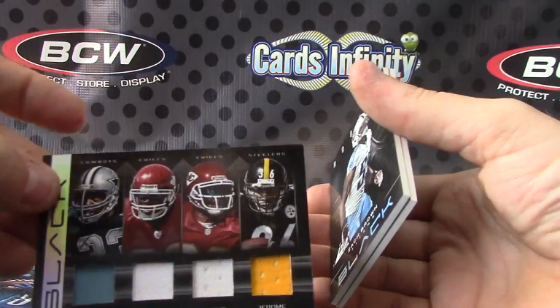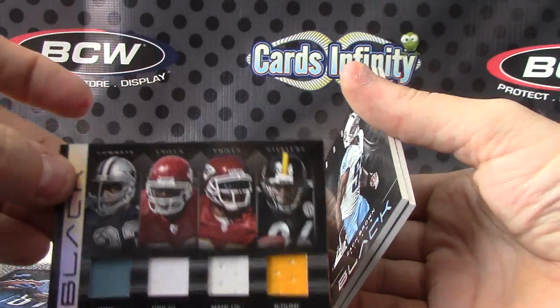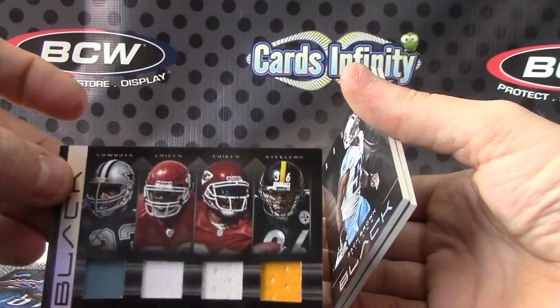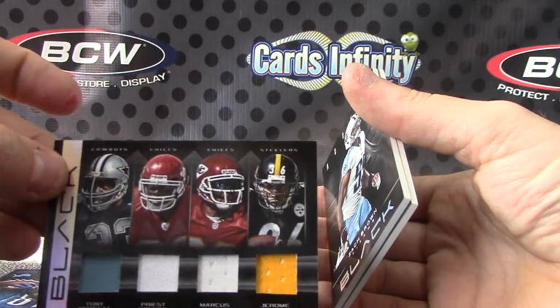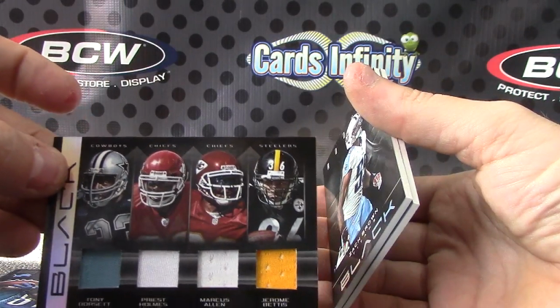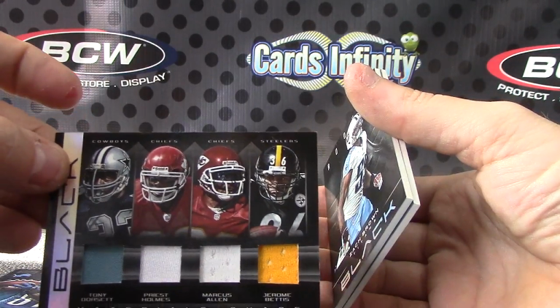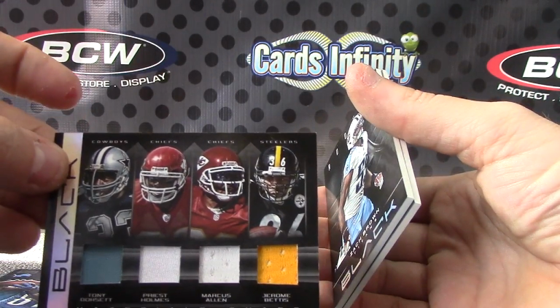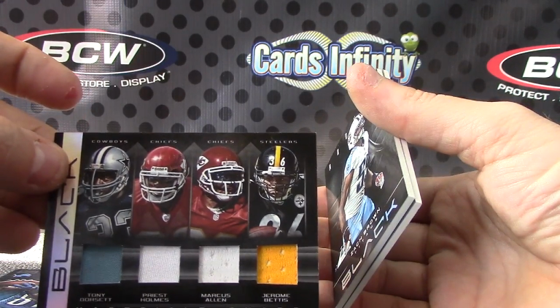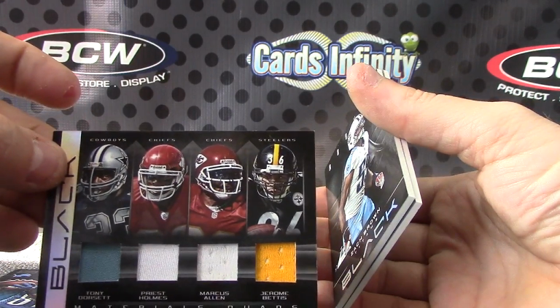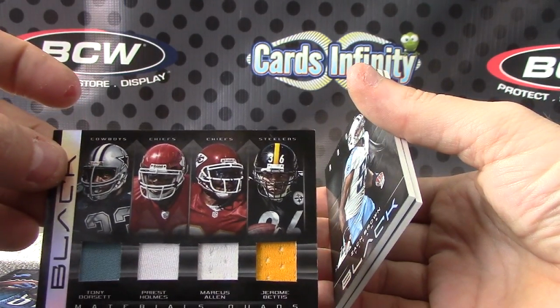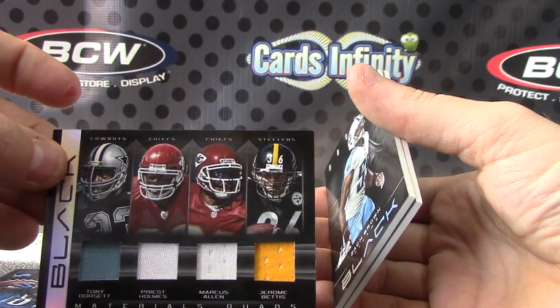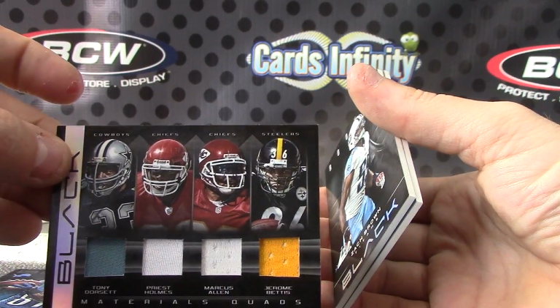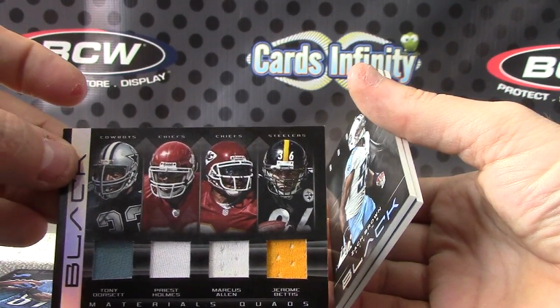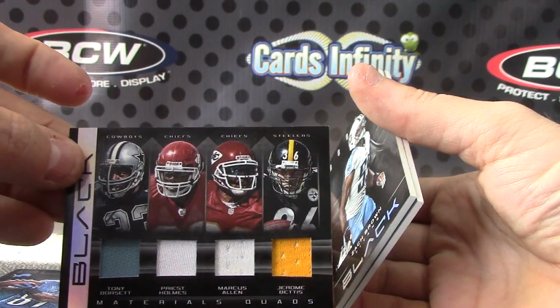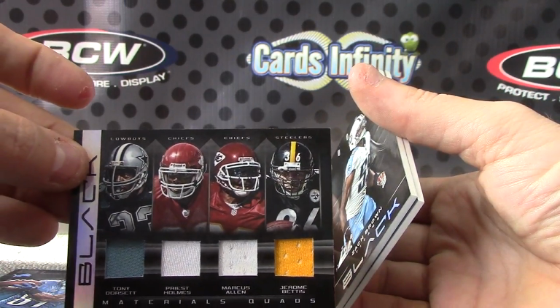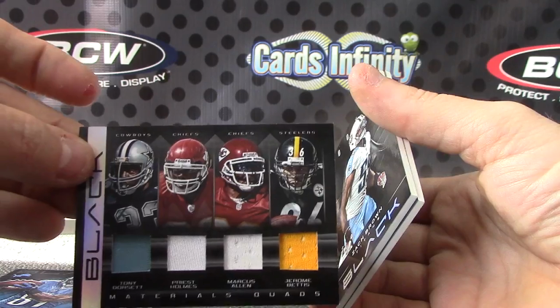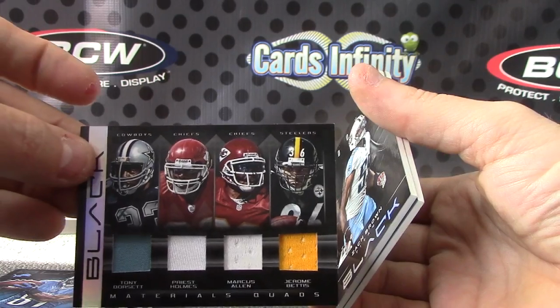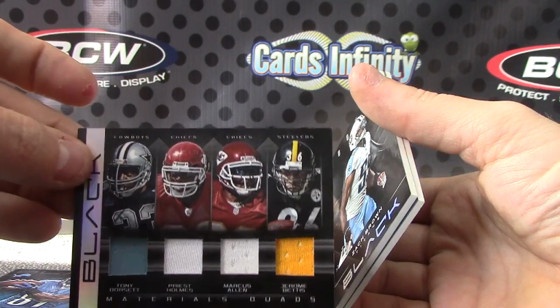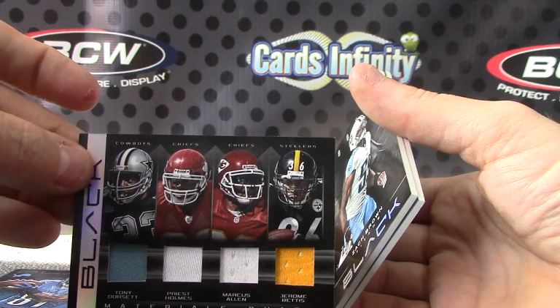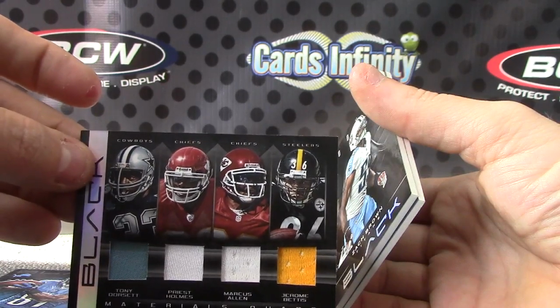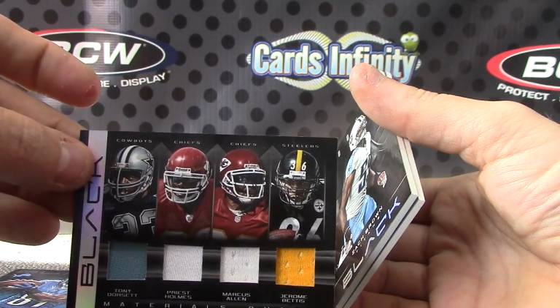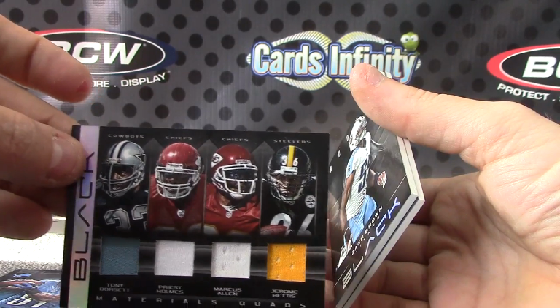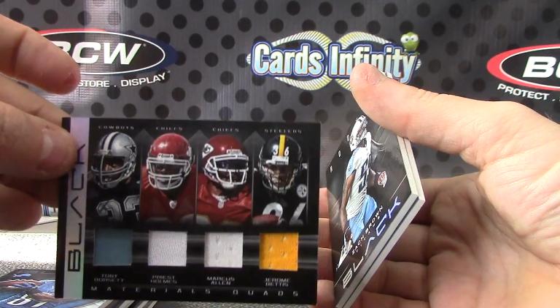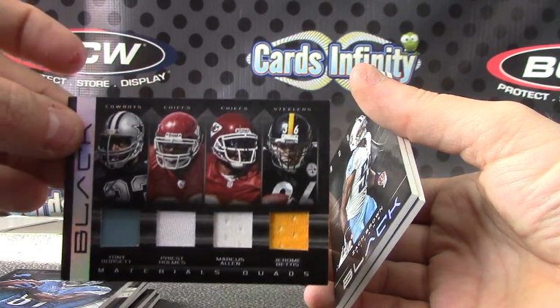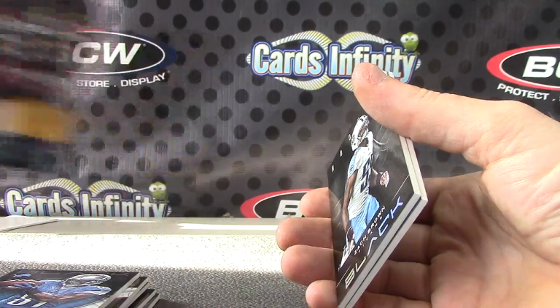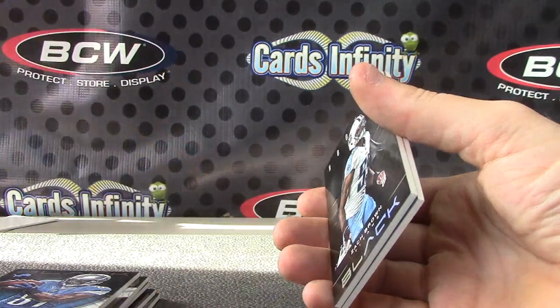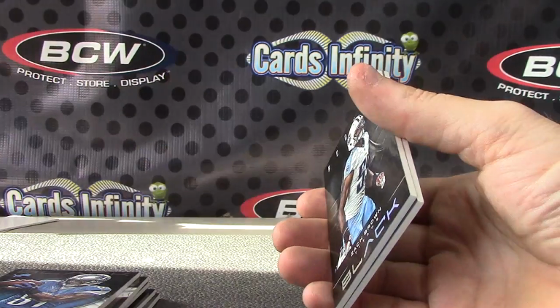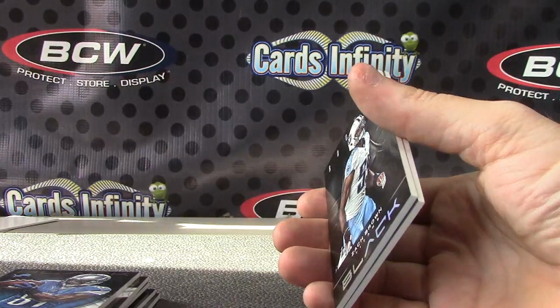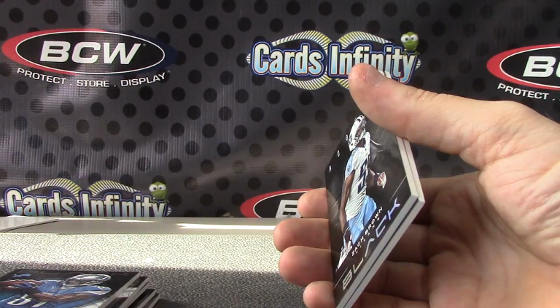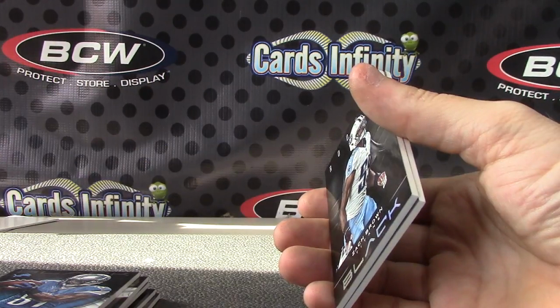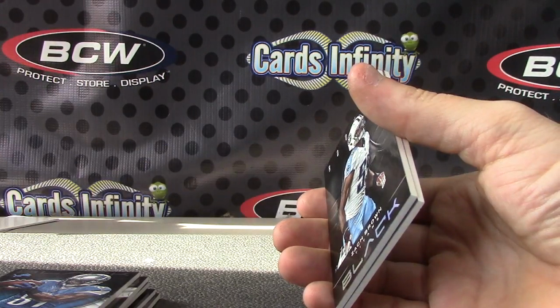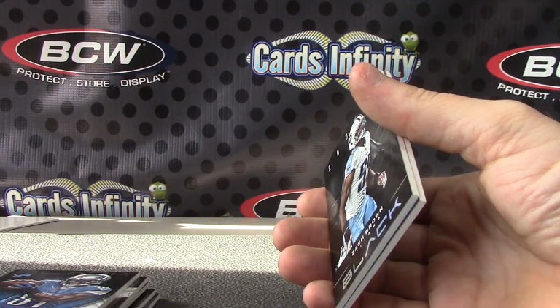Quad piece — Tony Dorsett, Priest Holmes, Marcus Allen, and Jerome Bettis. Quad jersey, numbered to 75.